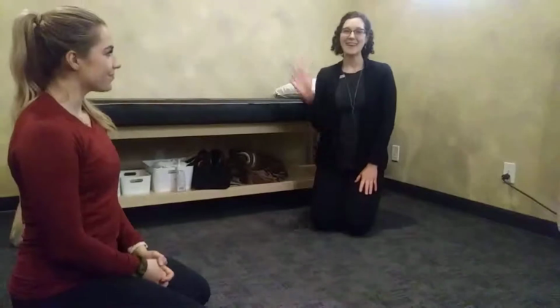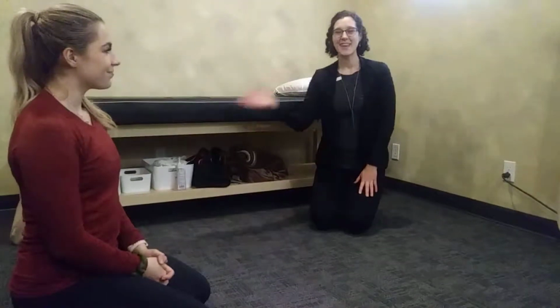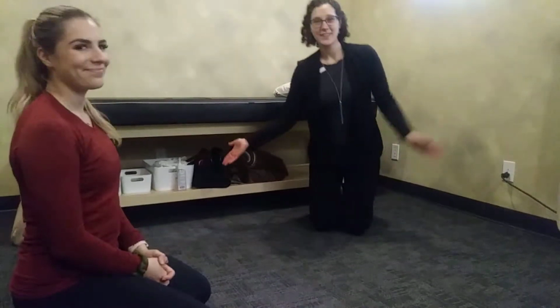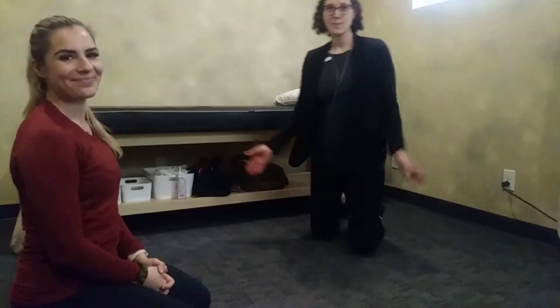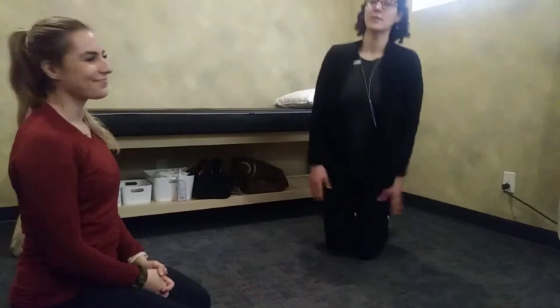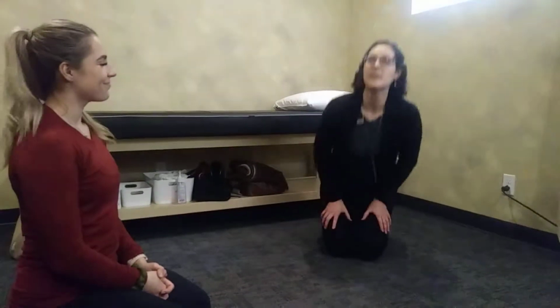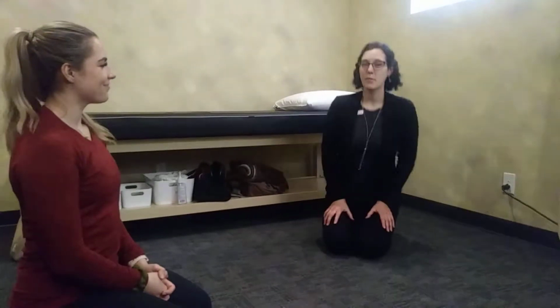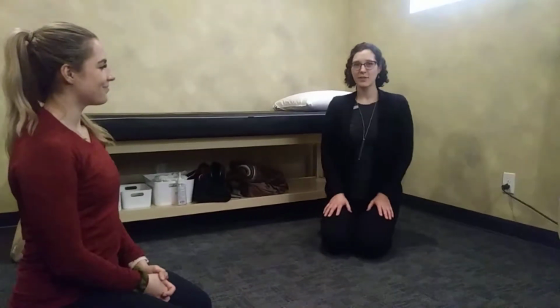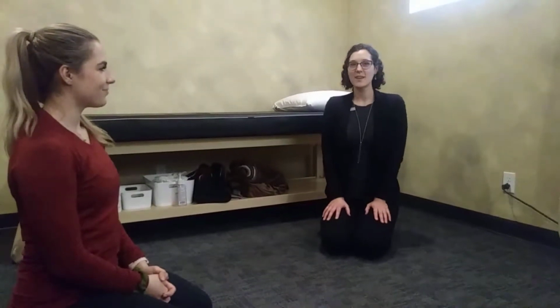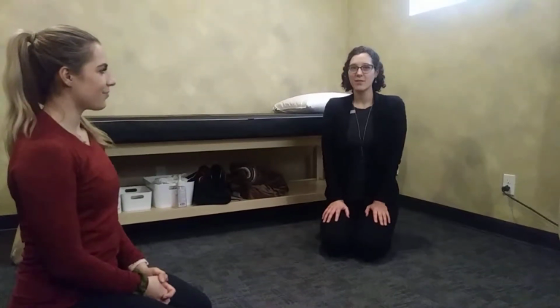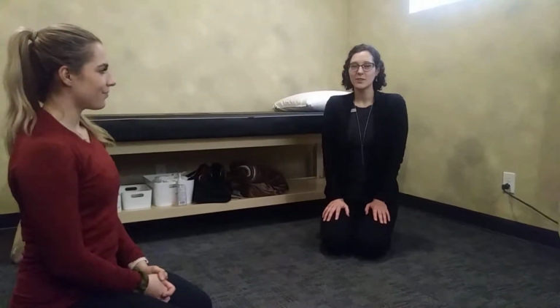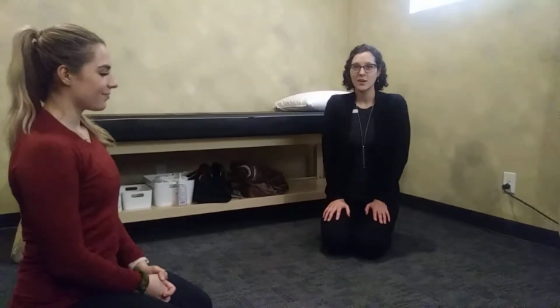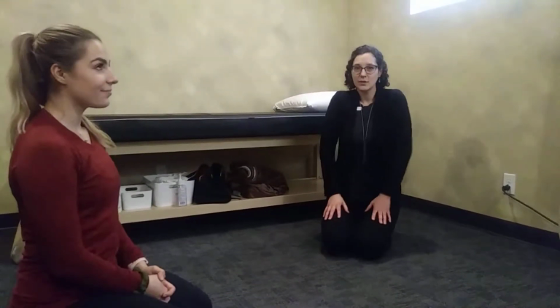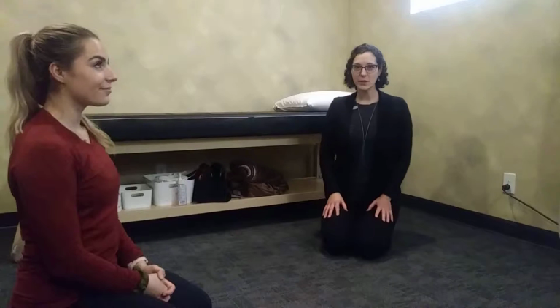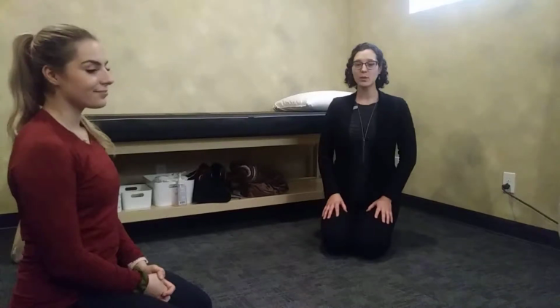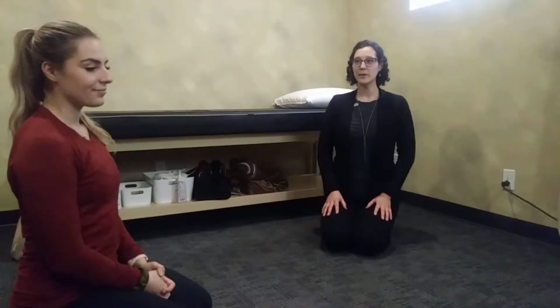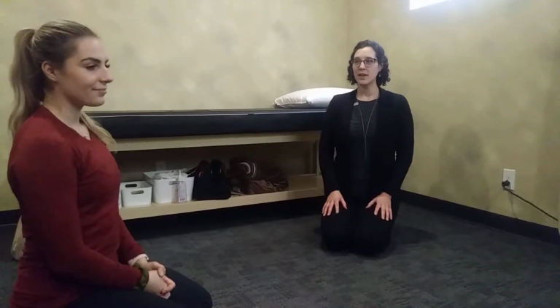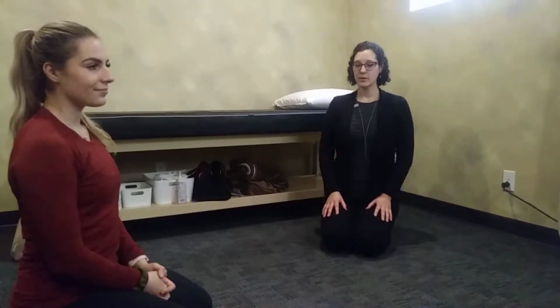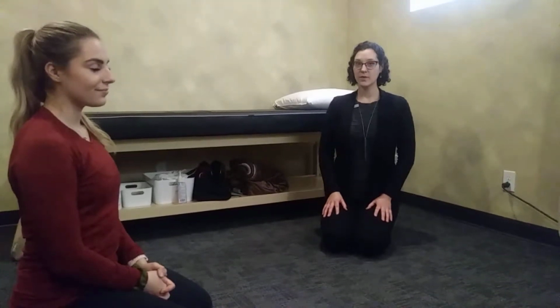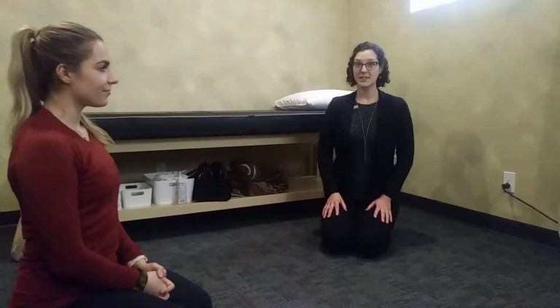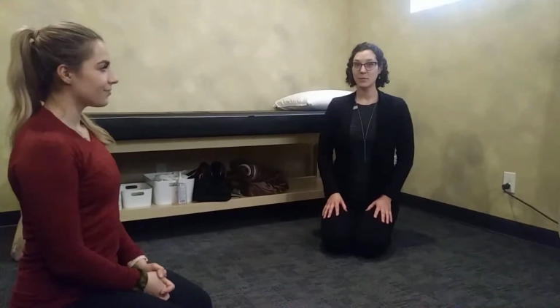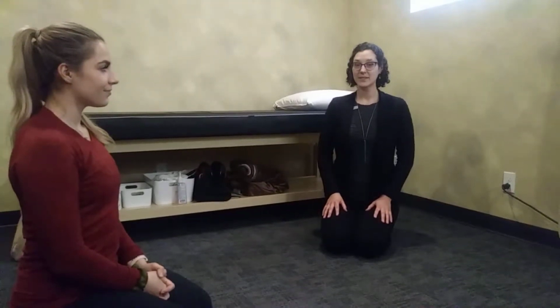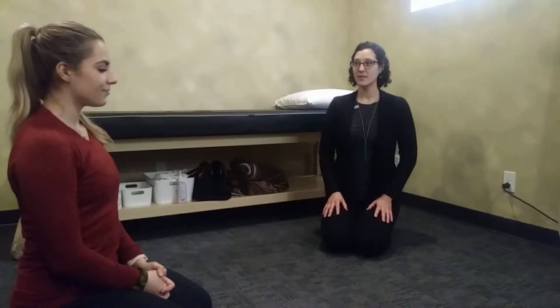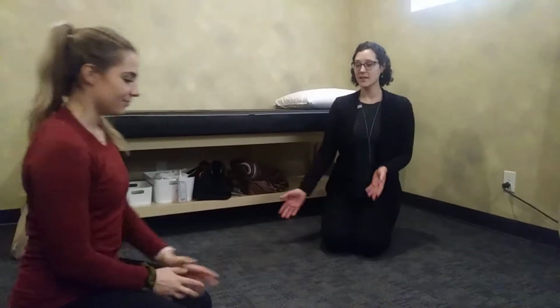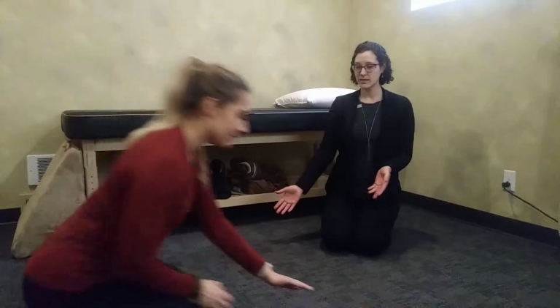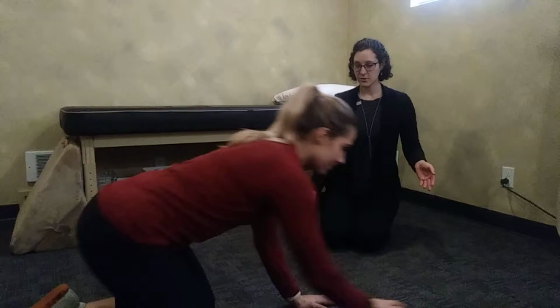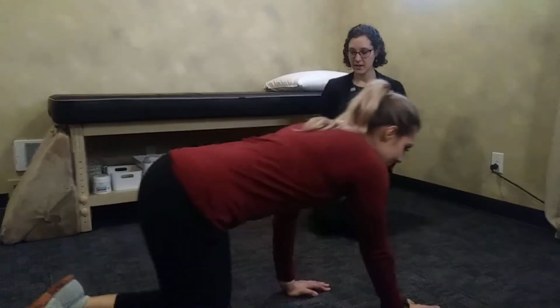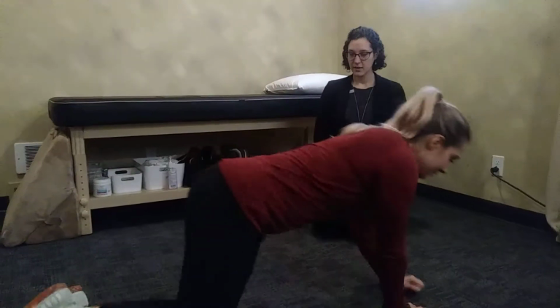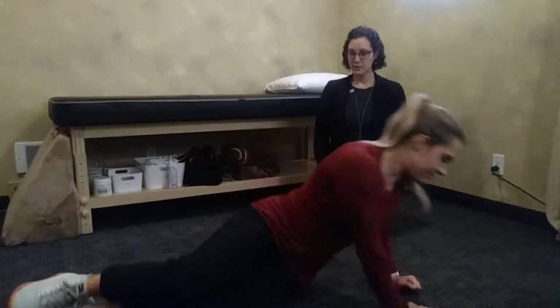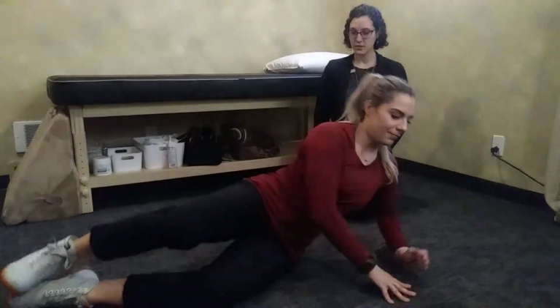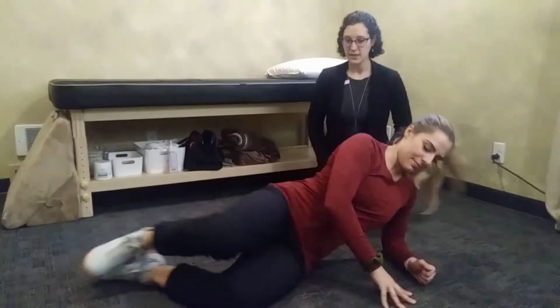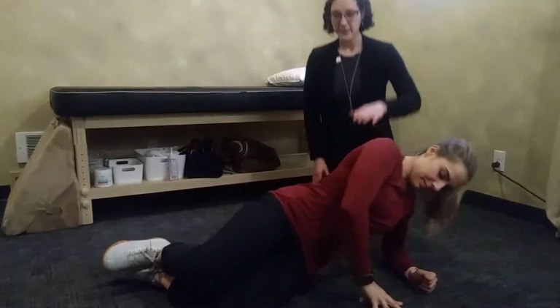Hey guys, Catherine and Yelena back. We're here with part three of our rotator cuff shoulder sports warm-up. We're going to move on to side planks, so Yelena will demonstrate the first position for side planks.